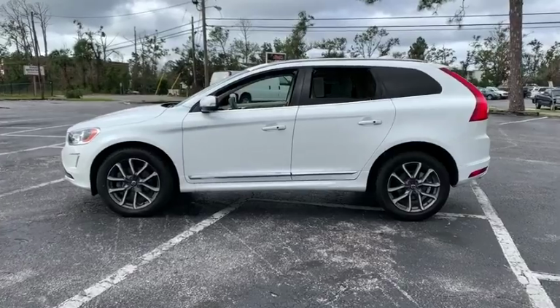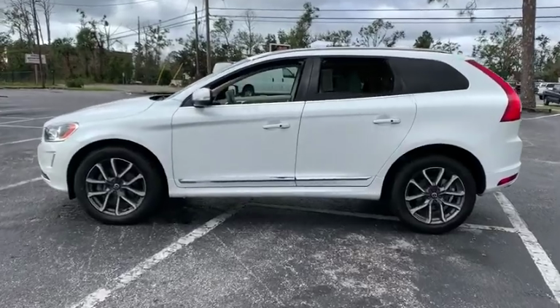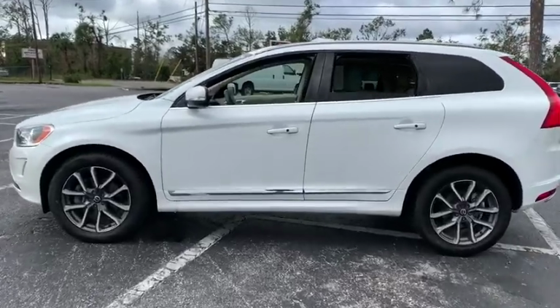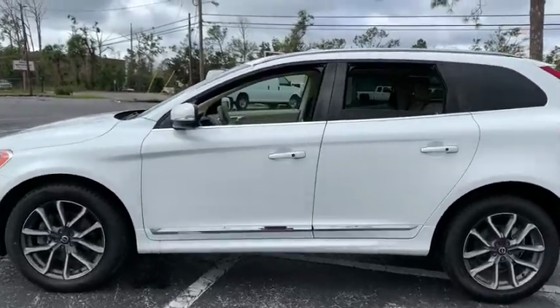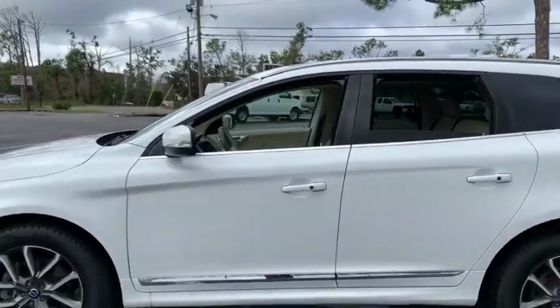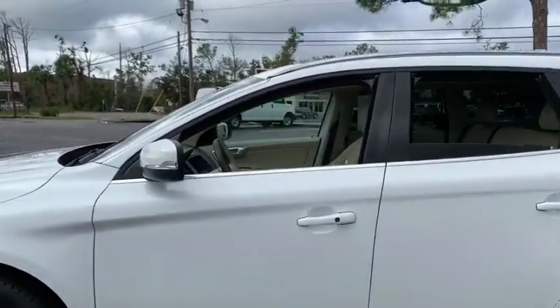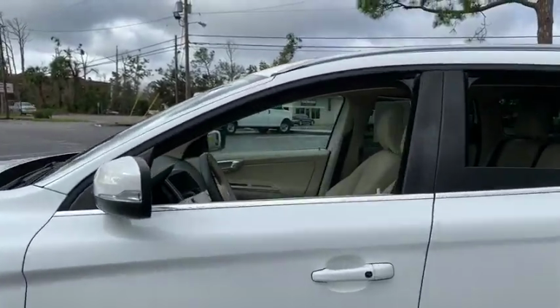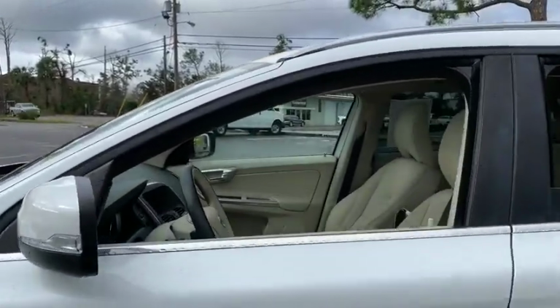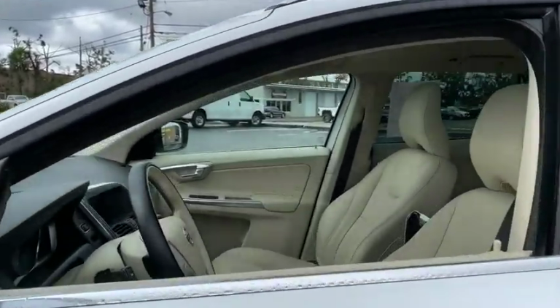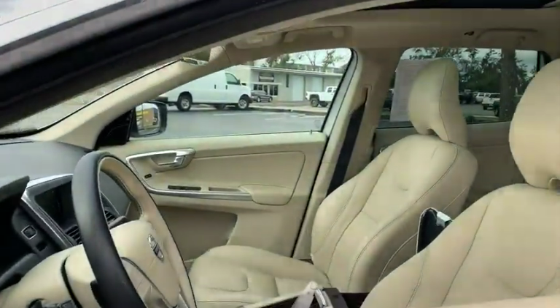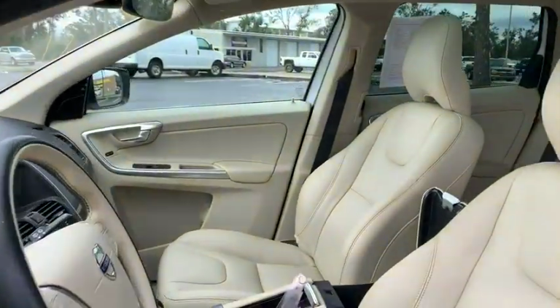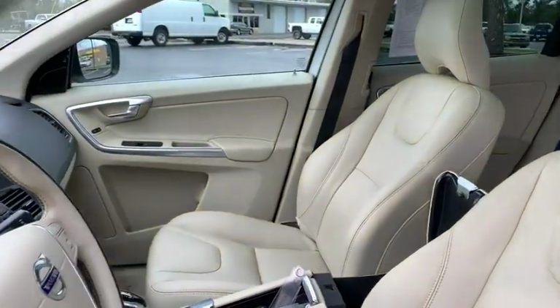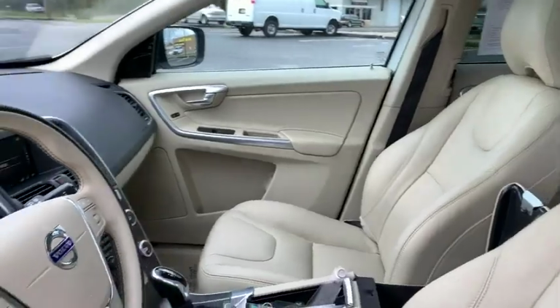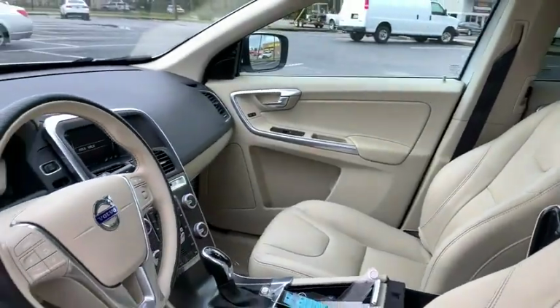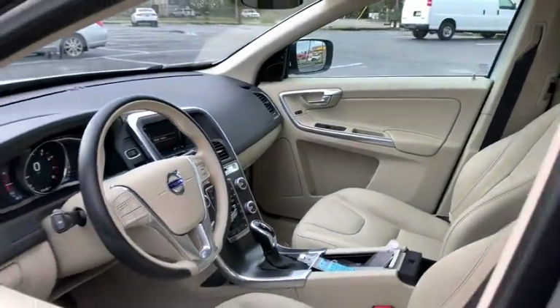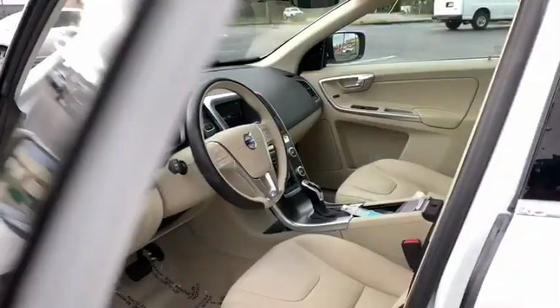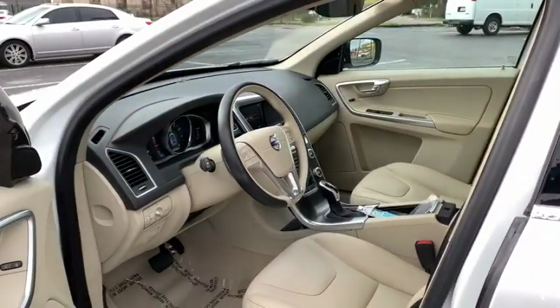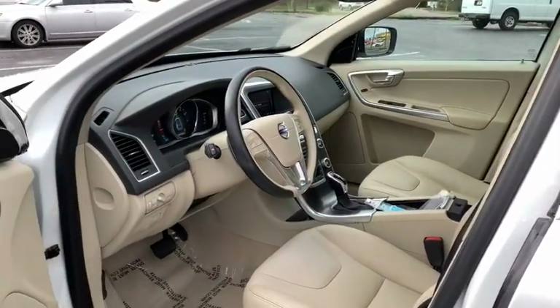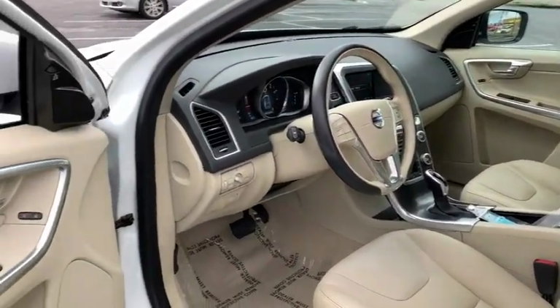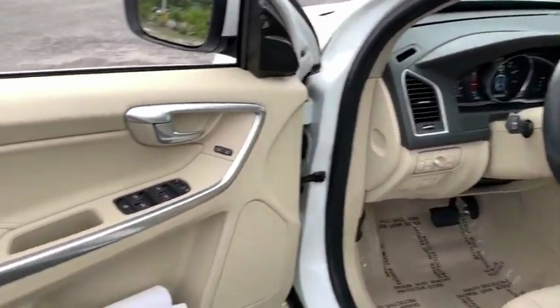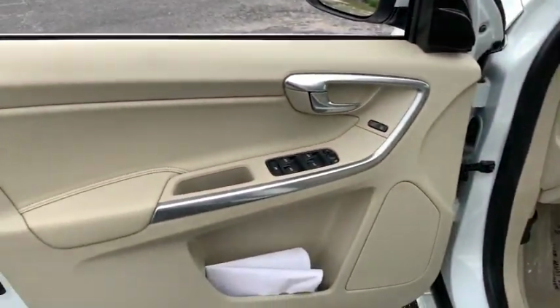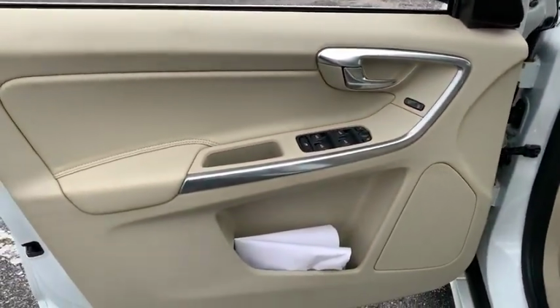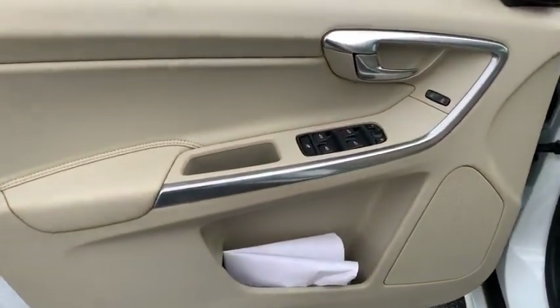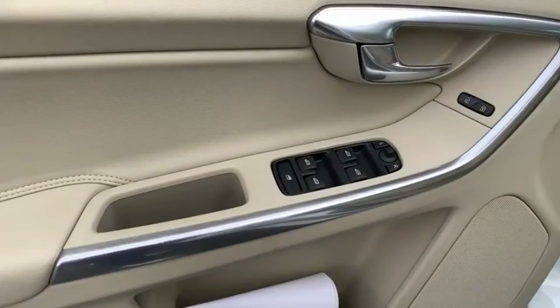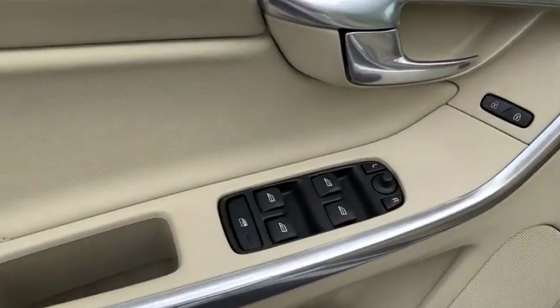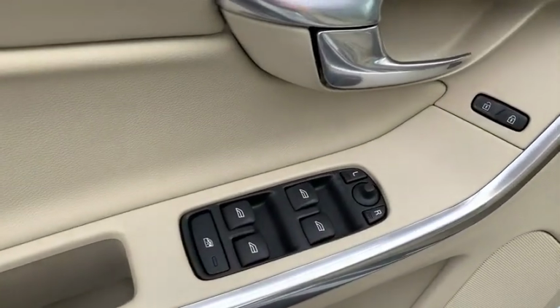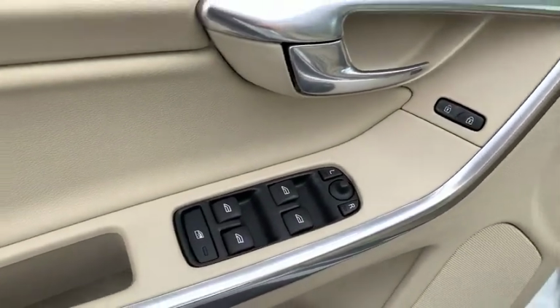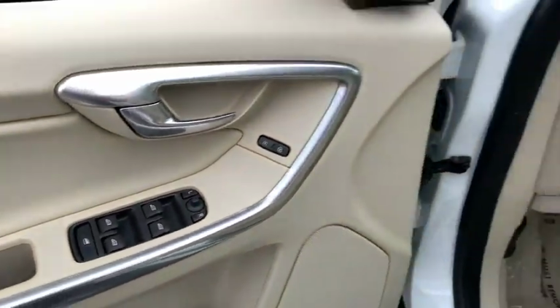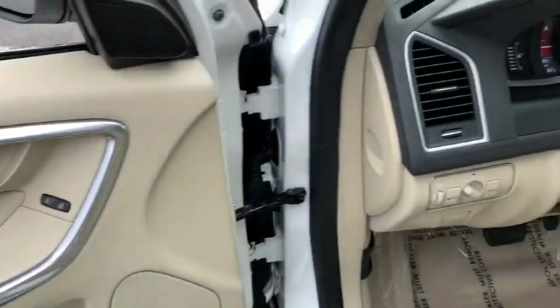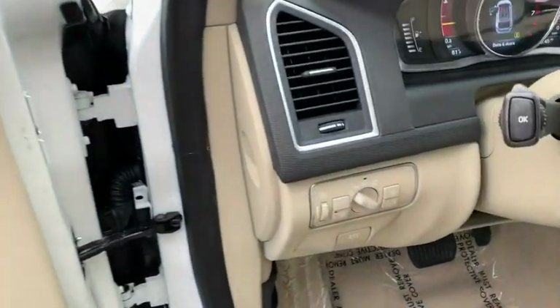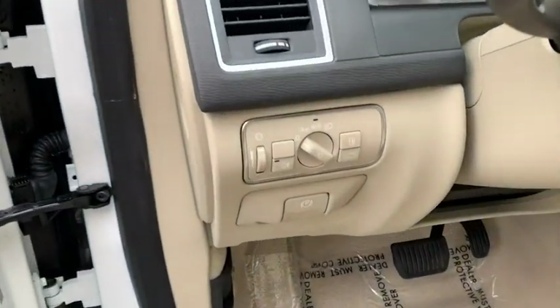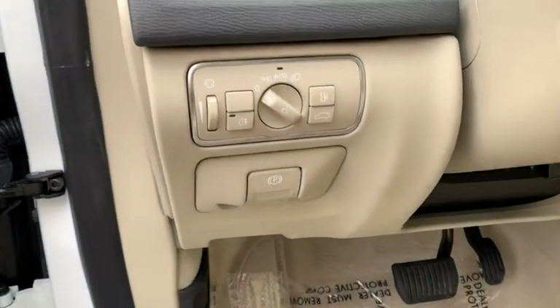This vehicle has less than 35,000 miles. Here are some of this vehicle's great options: power passenger seats, navigation system, traction control, dual airbags, alloy wheels, power steering, four-wheel disc brakes.